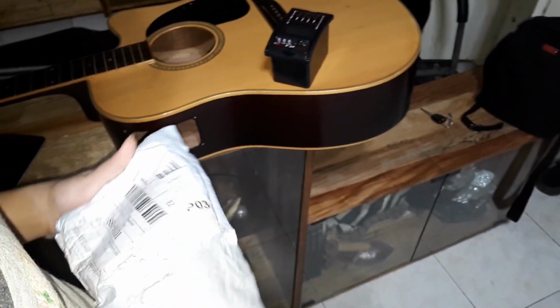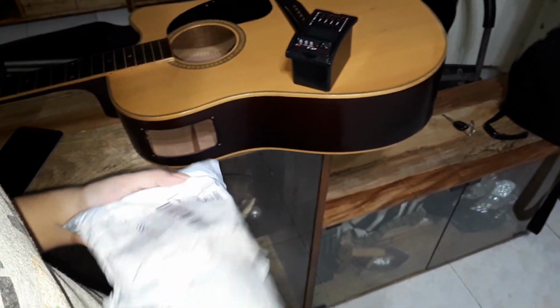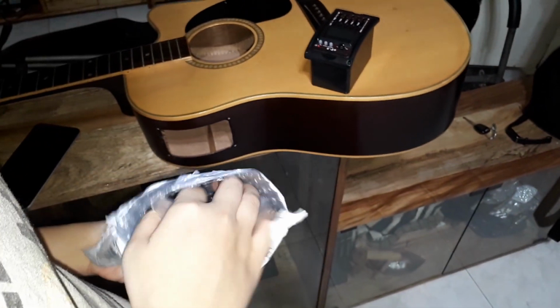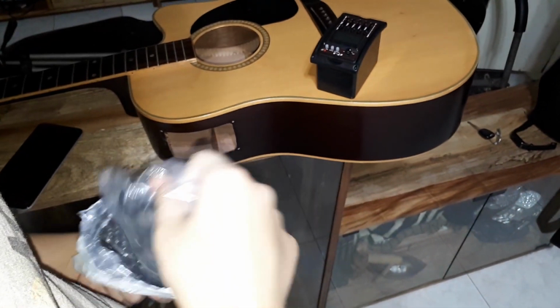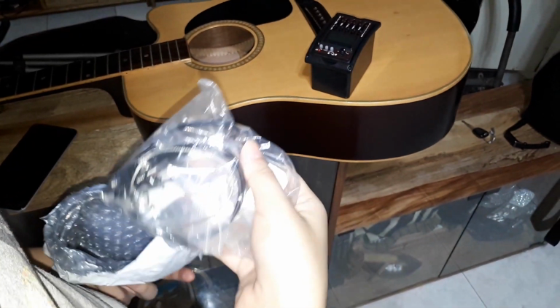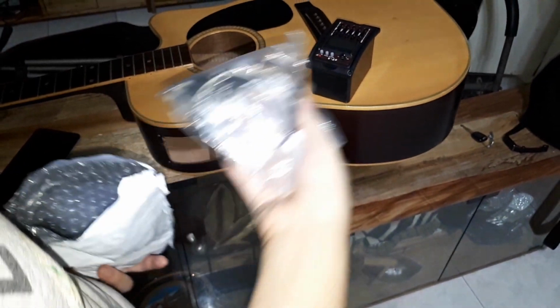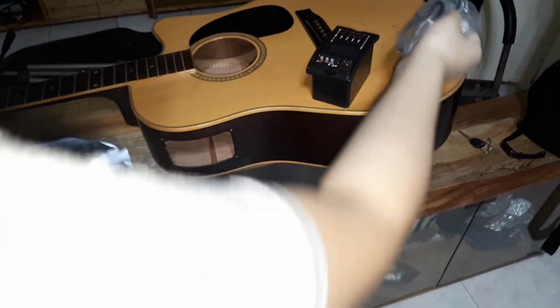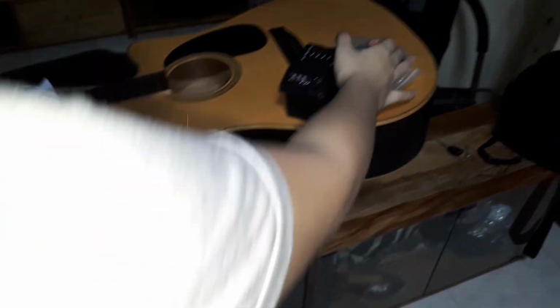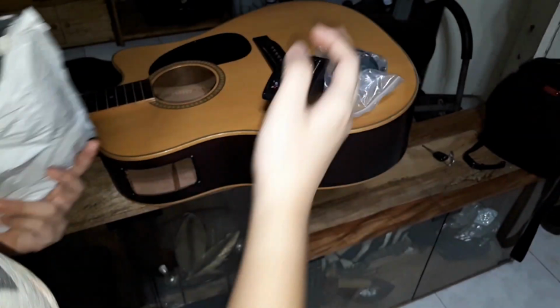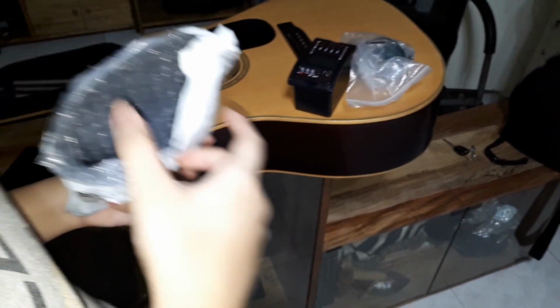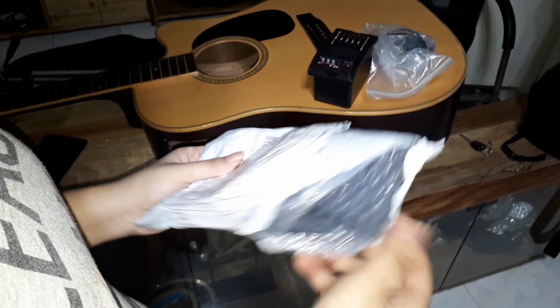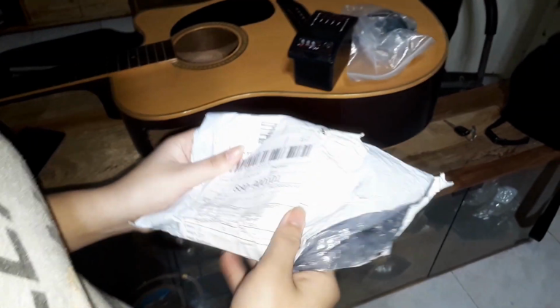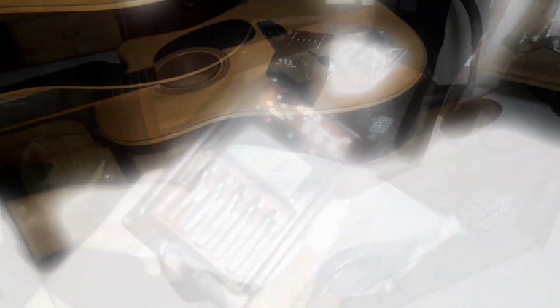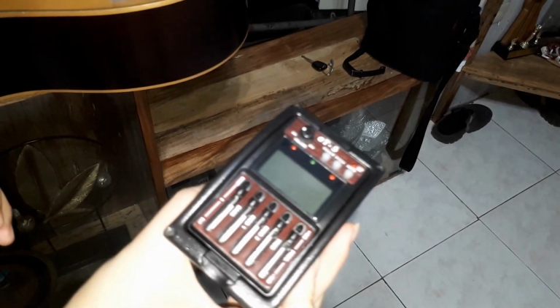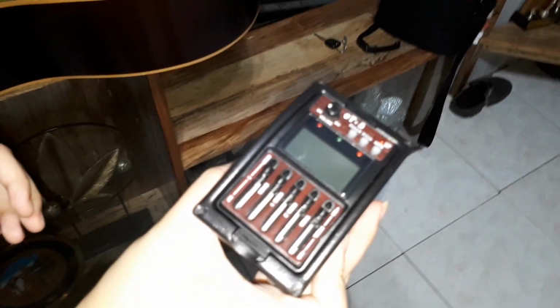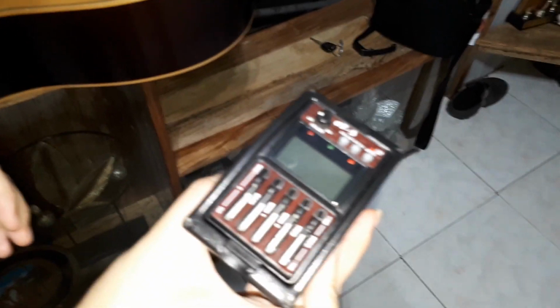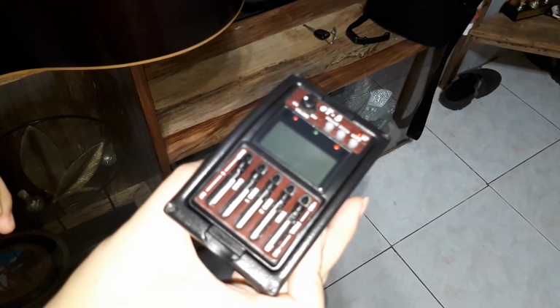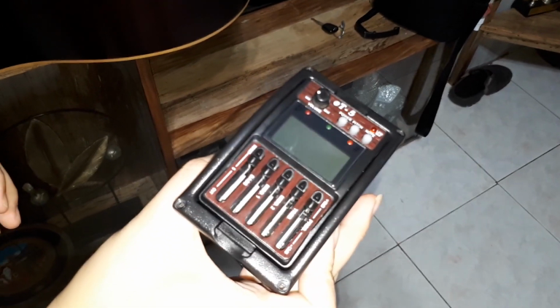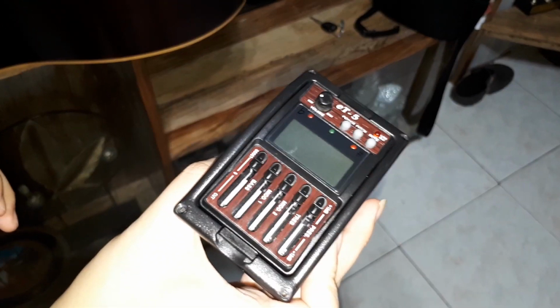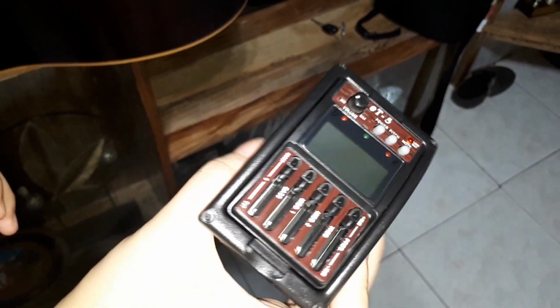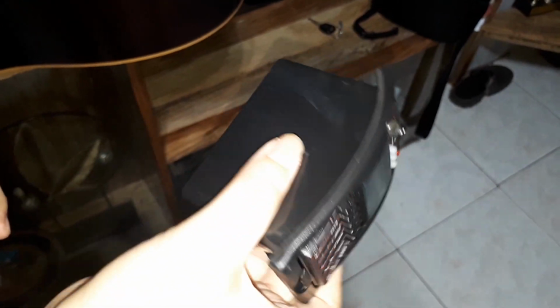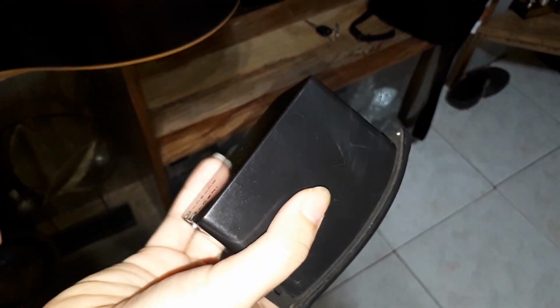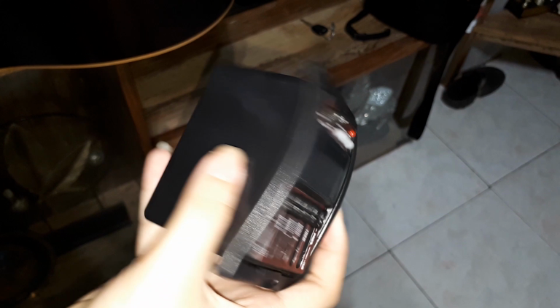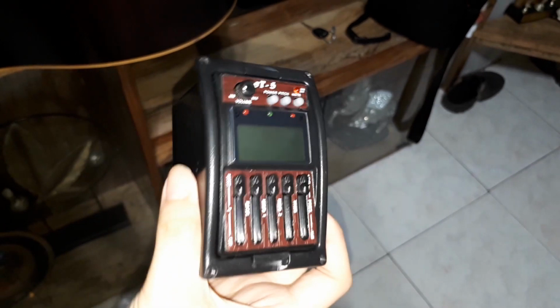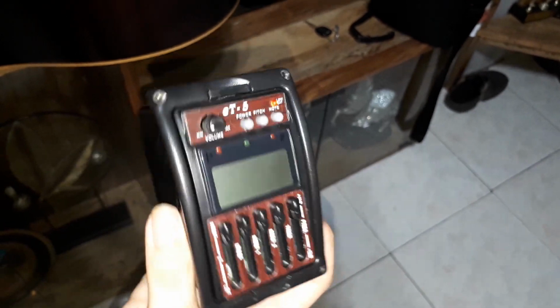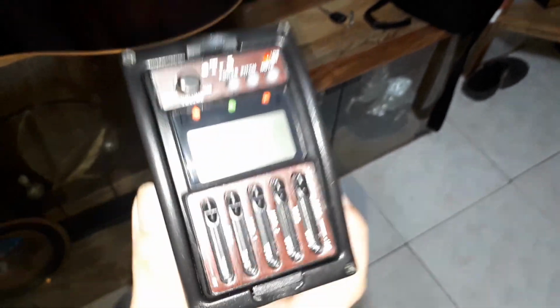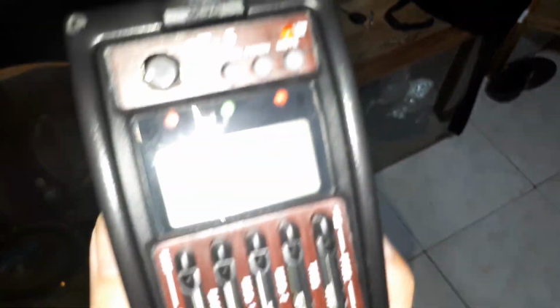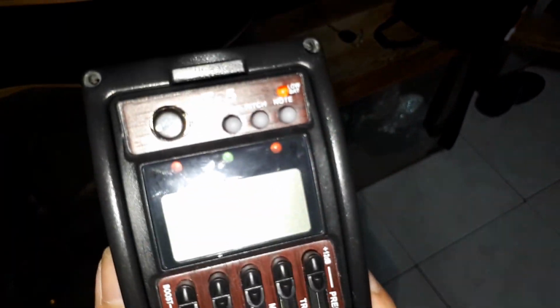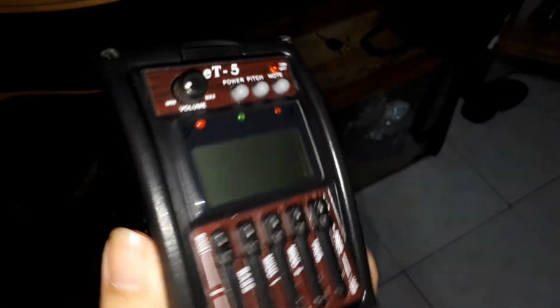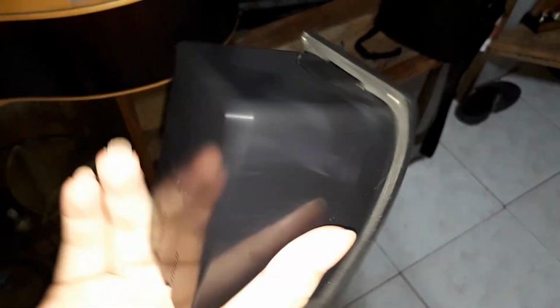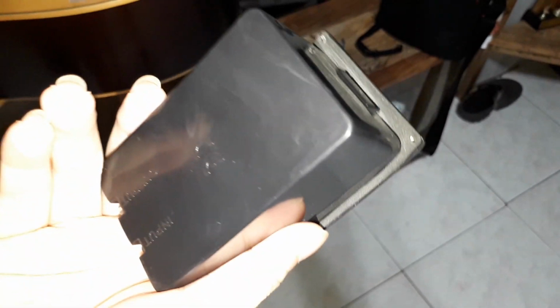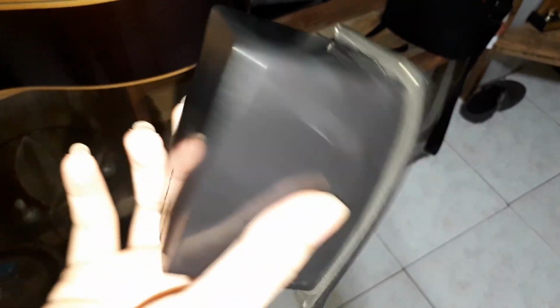My order from Shopee just arrived. It is a replacement preamp for my Acoustic Guitar. This is the ET5 Preamp. It is a 5-band equalizer, piezo preamp and tuner.